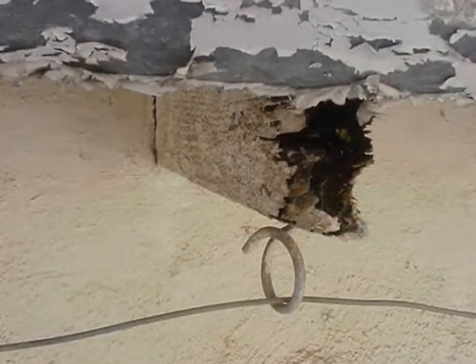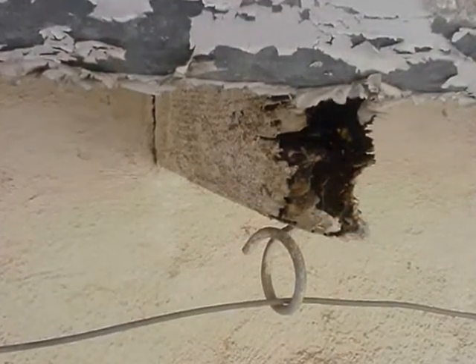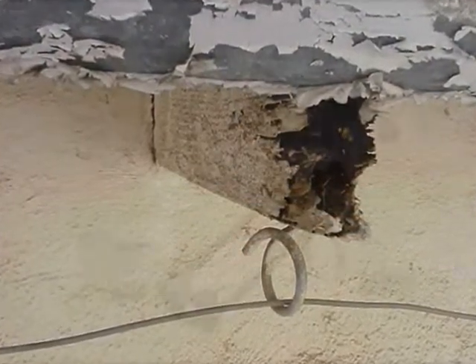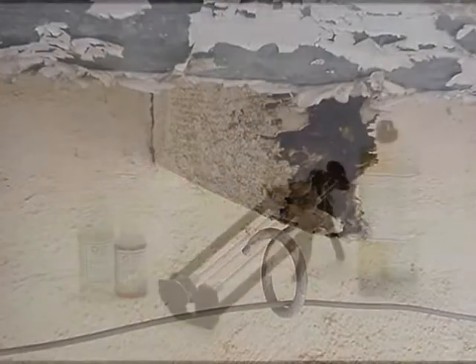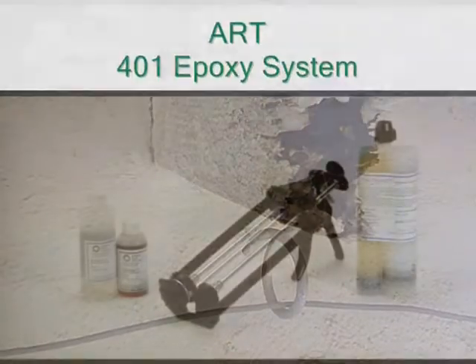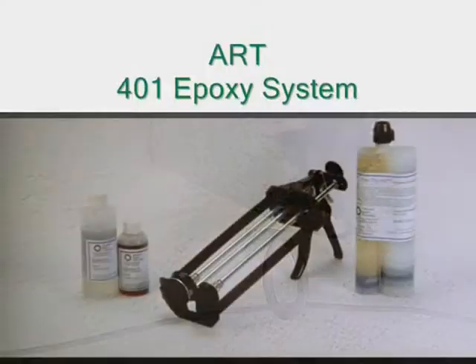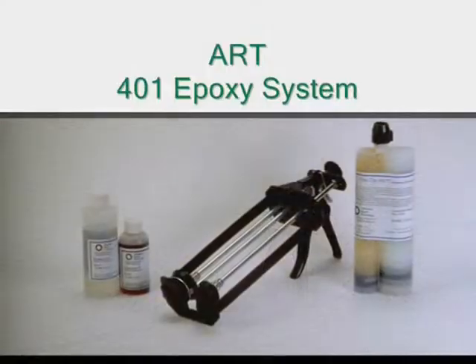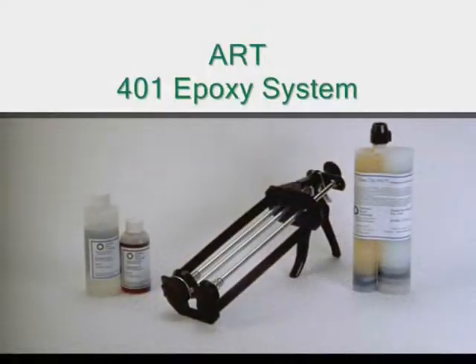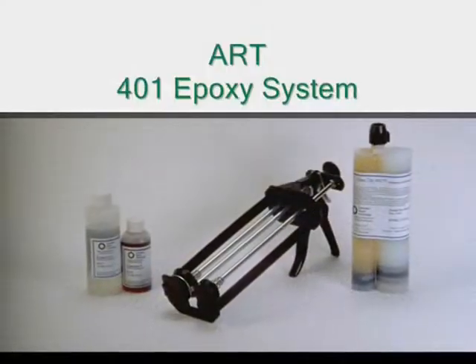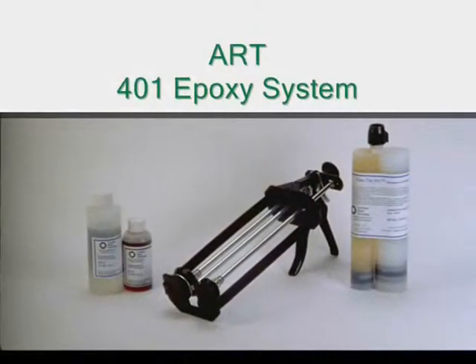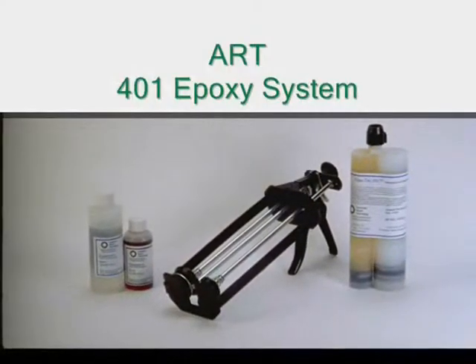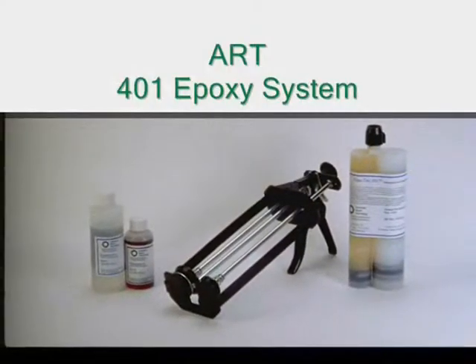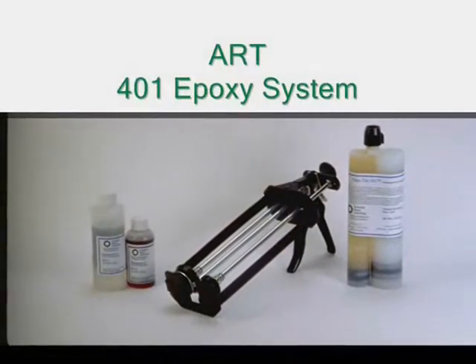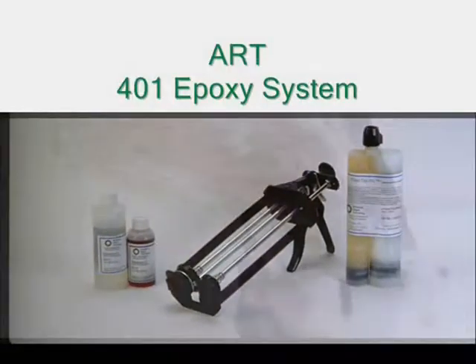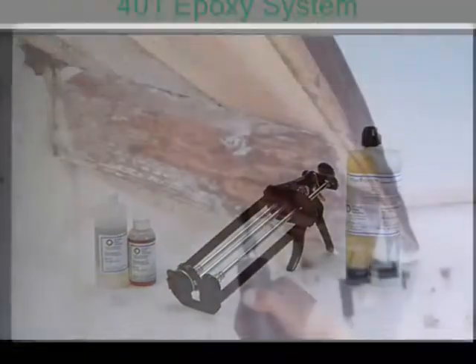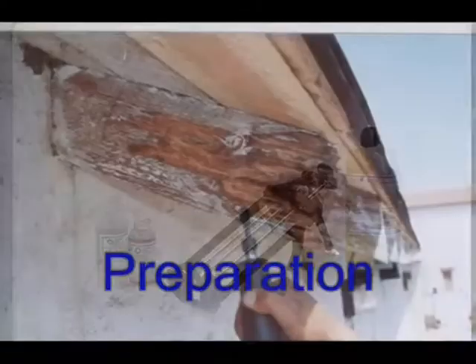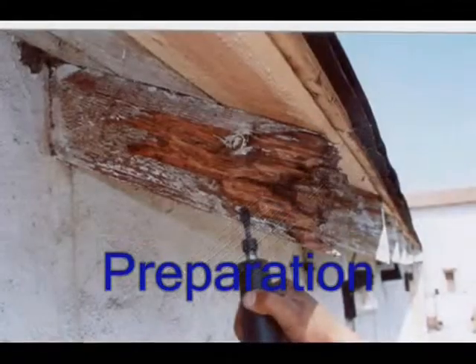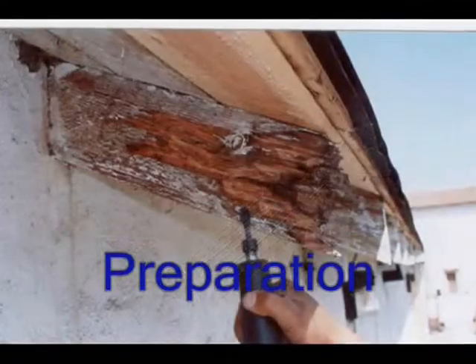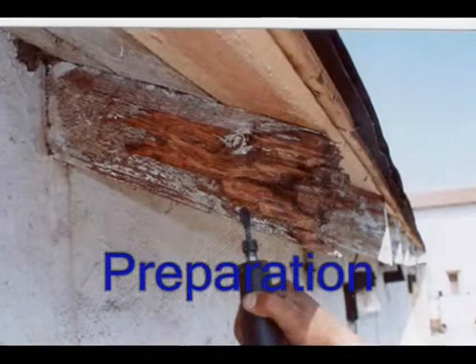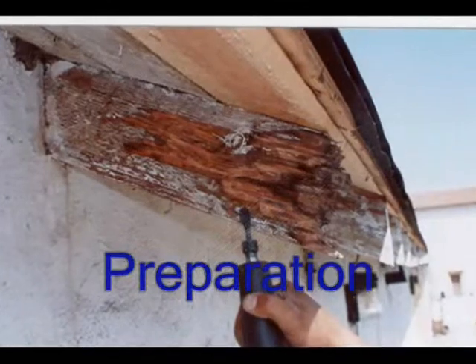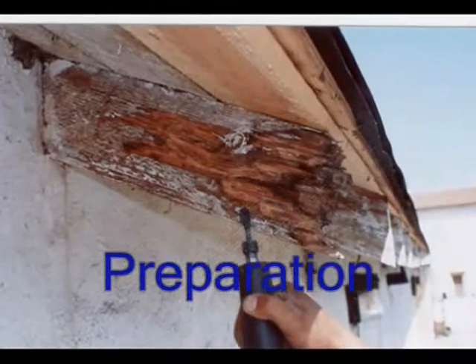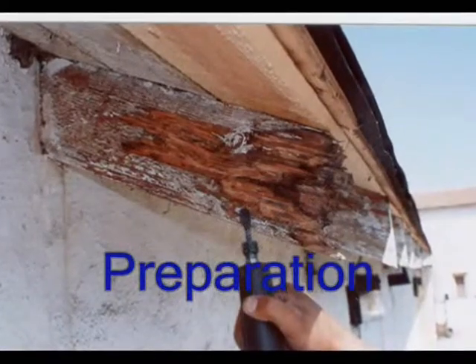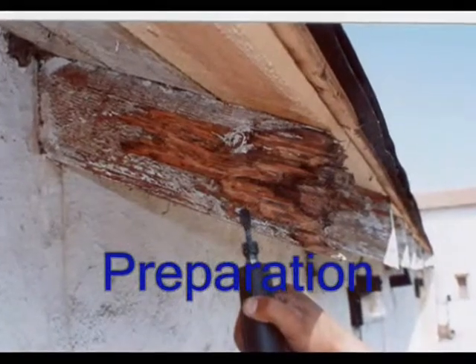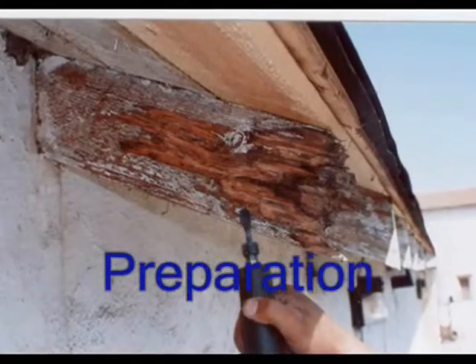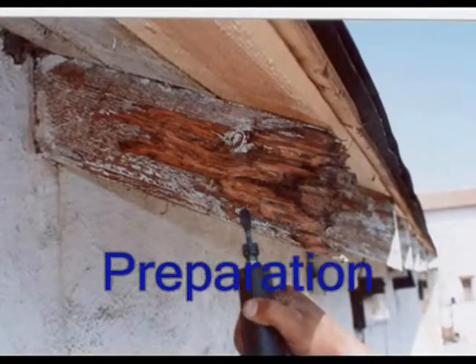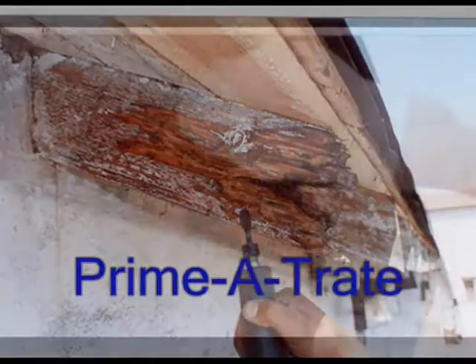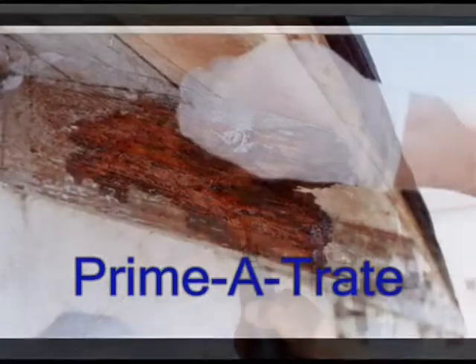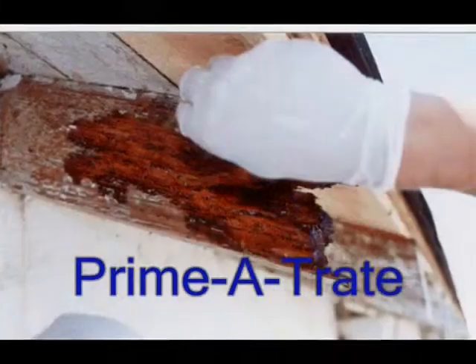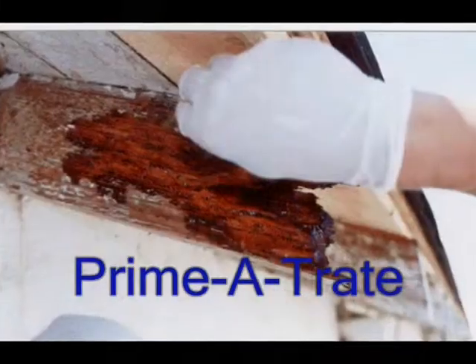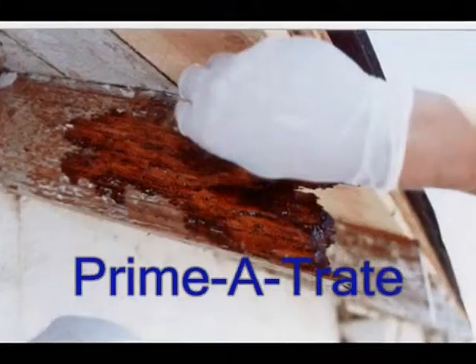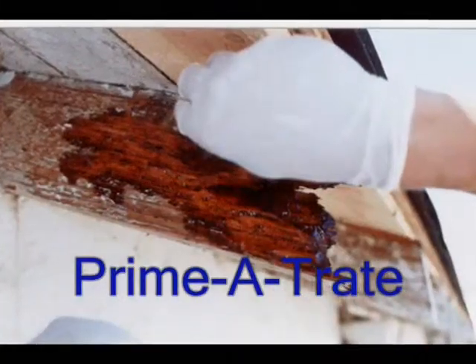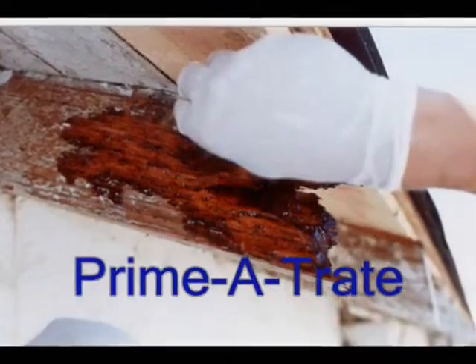Using Art's repair system, the beams were prepped, primed with Primatrate bonding agent, and applied with FlexTech 401 epoxy.